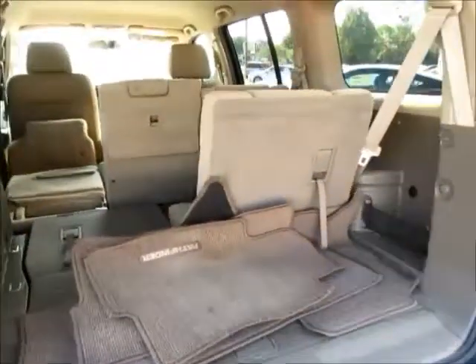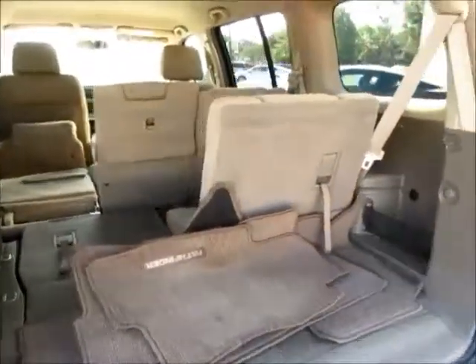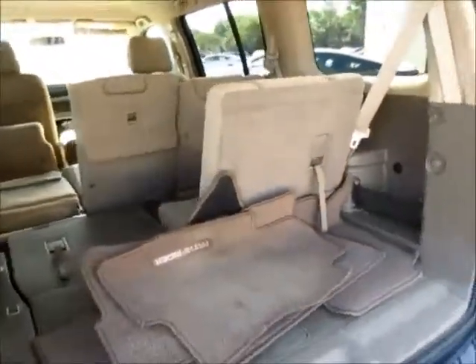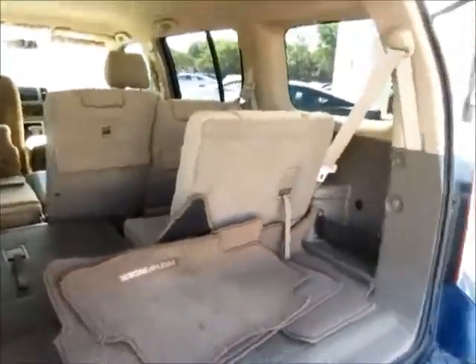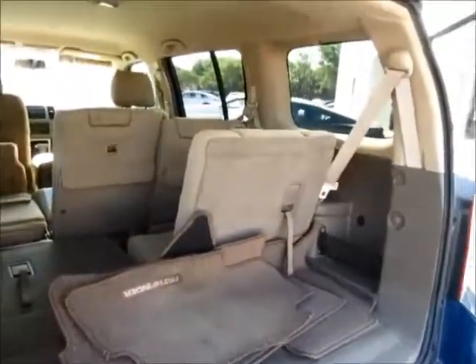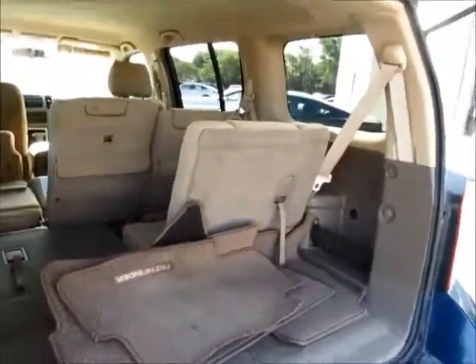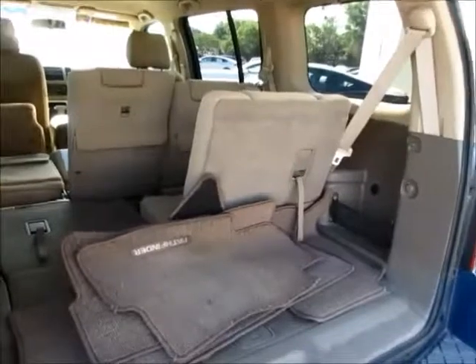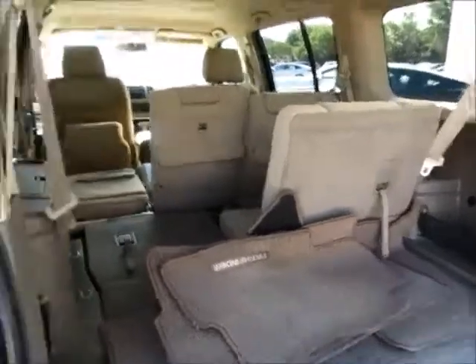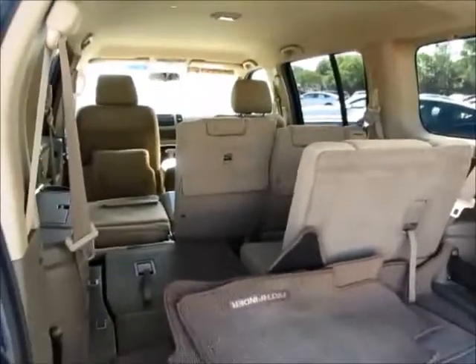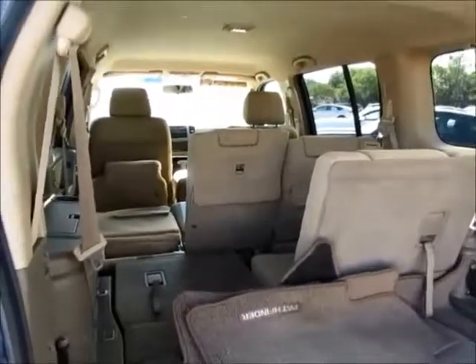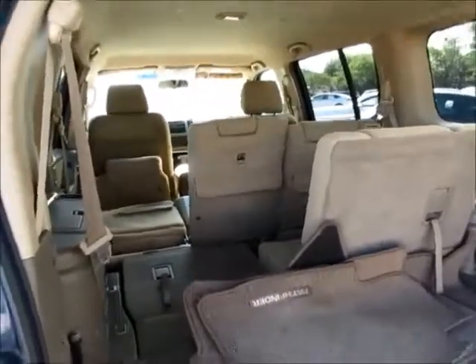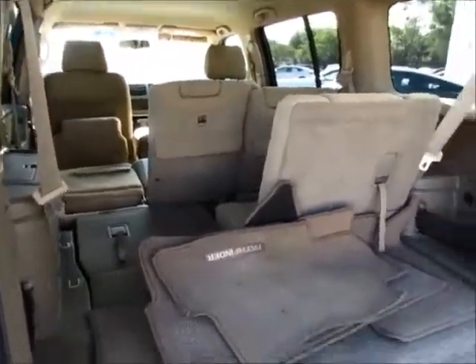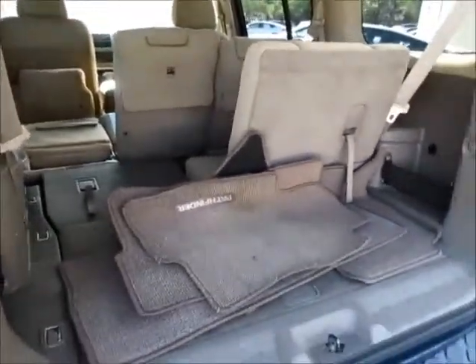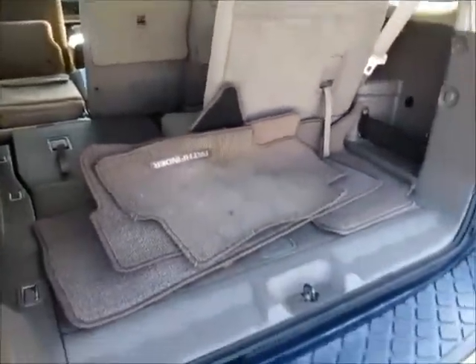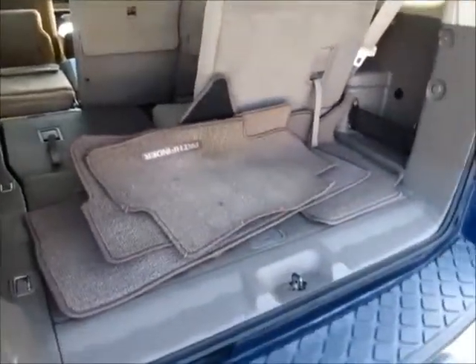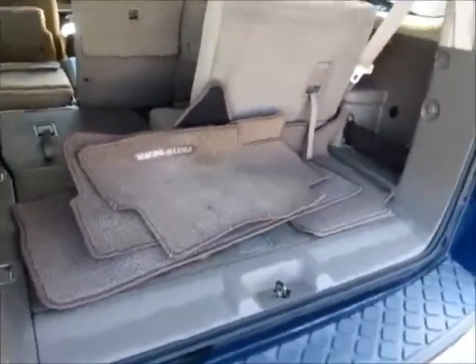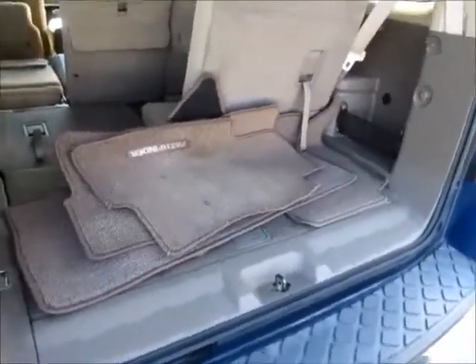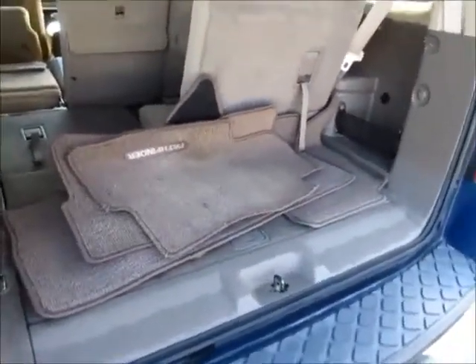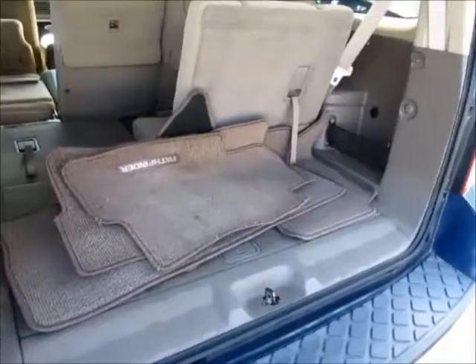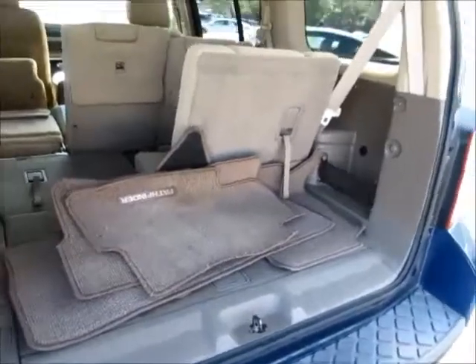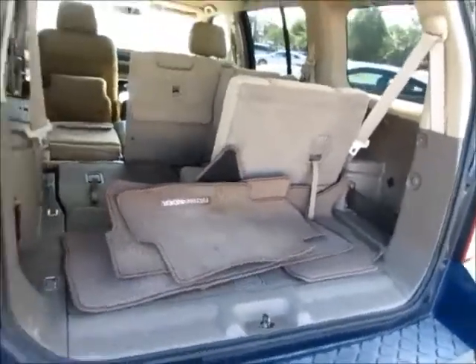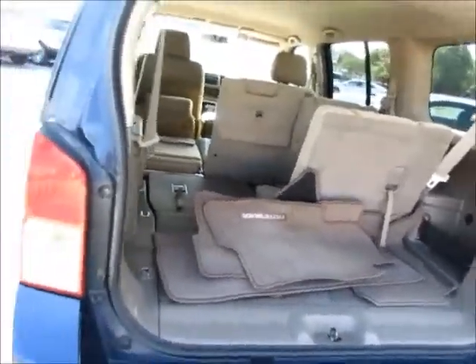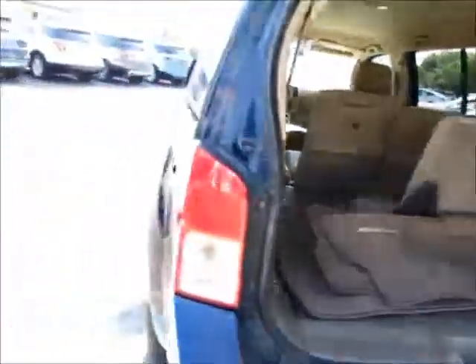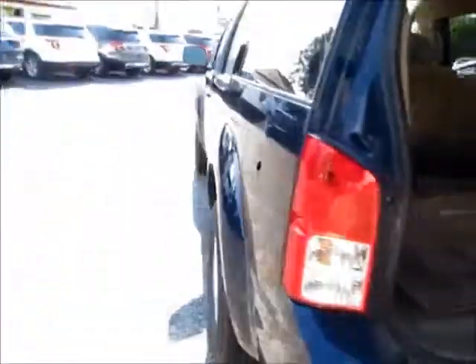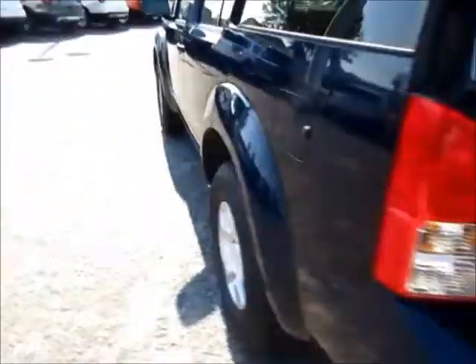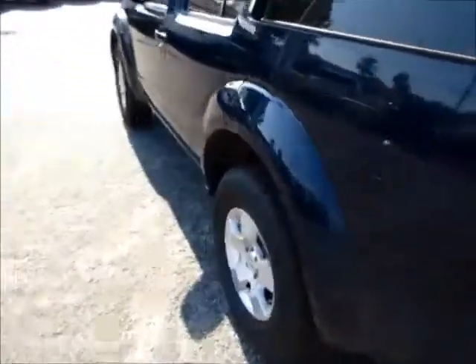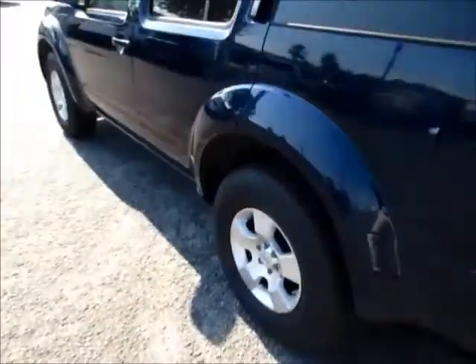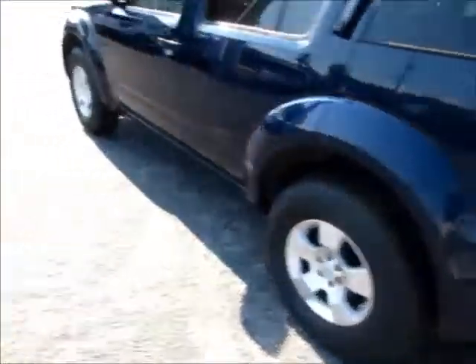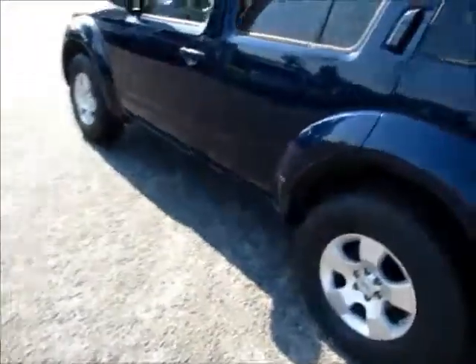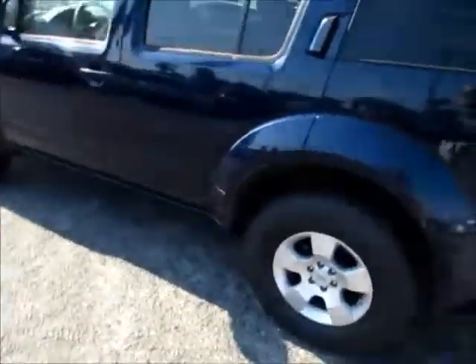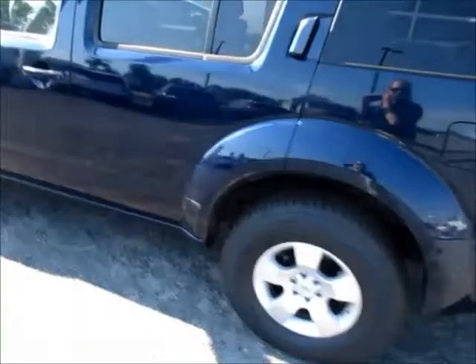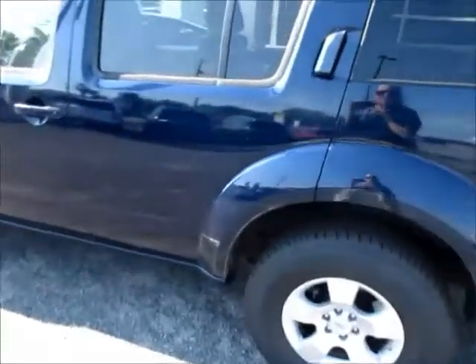Ability to seat two passengers in the back third row, three passengers in the second row, and storage in the back. You also have the floor mats. Great tread life on the Firestone tires.